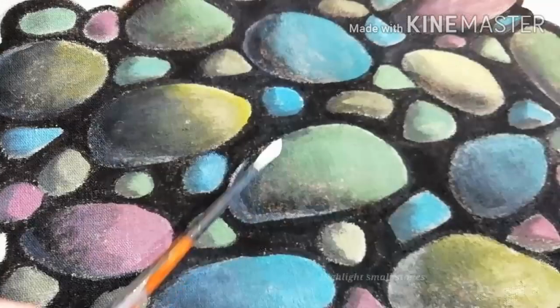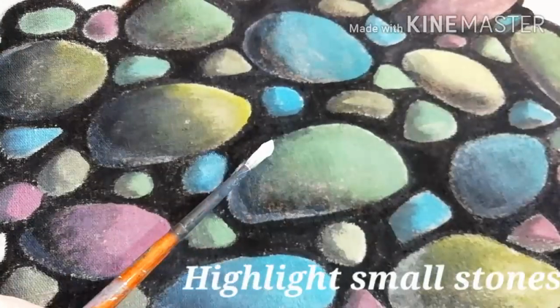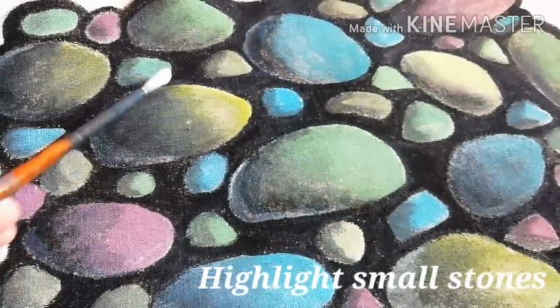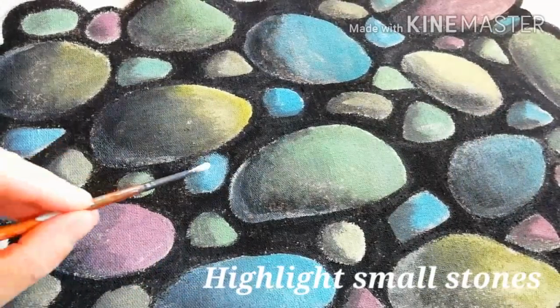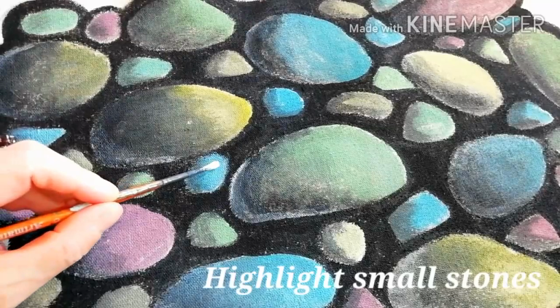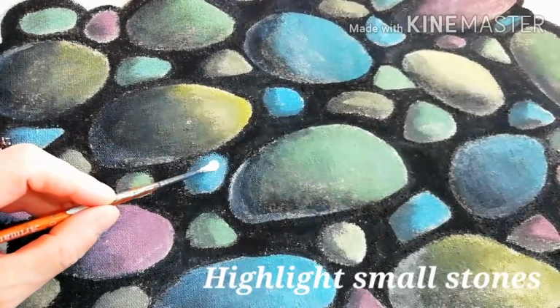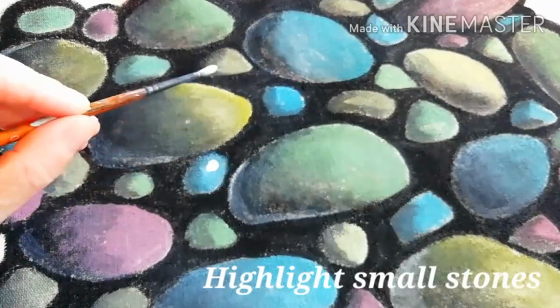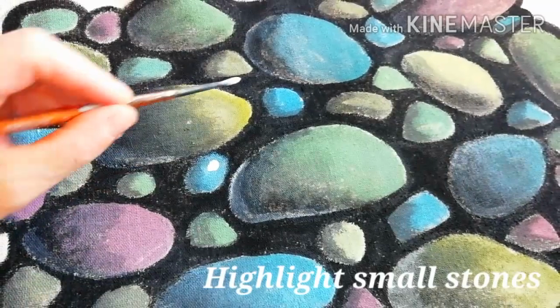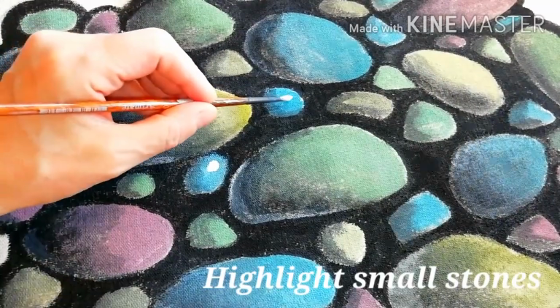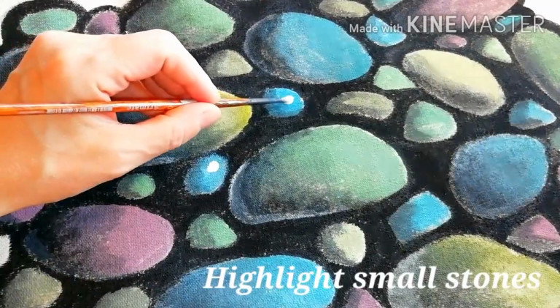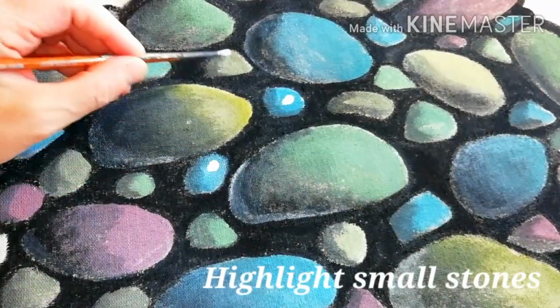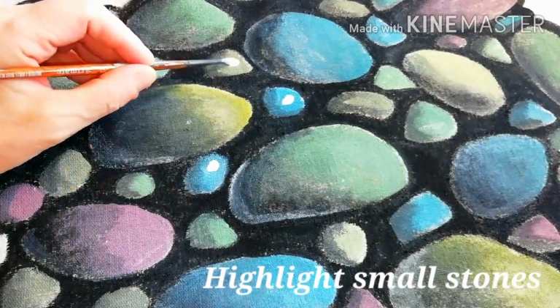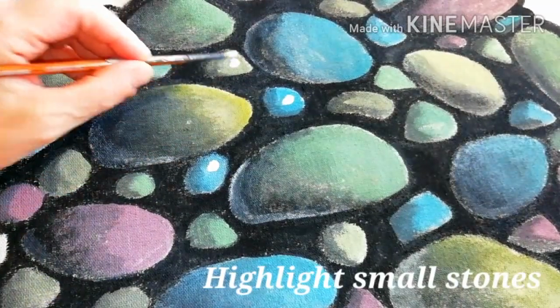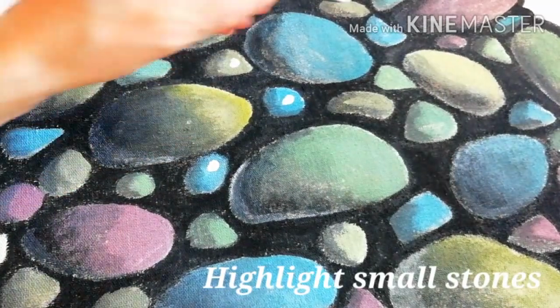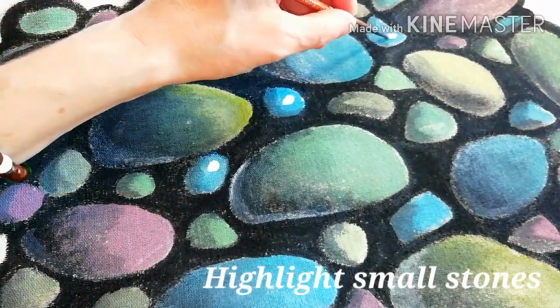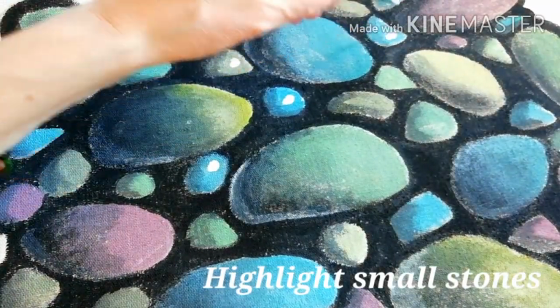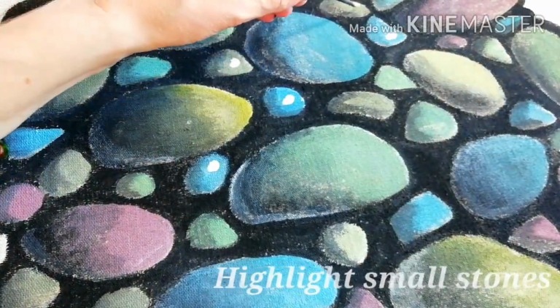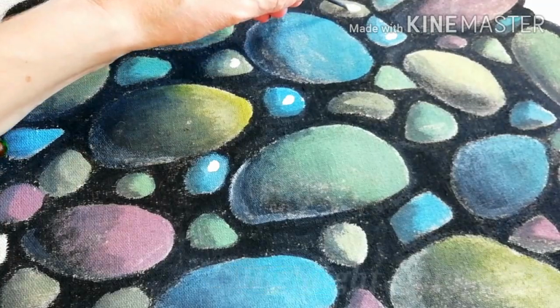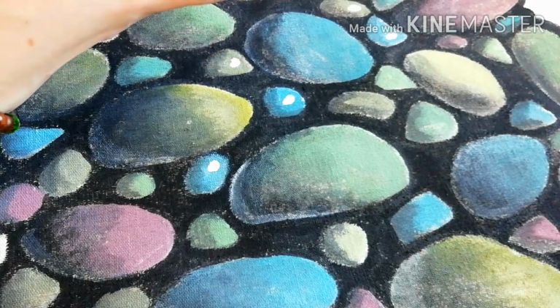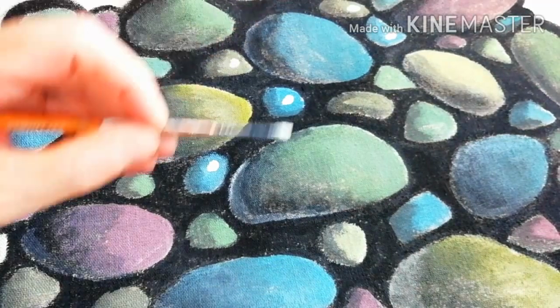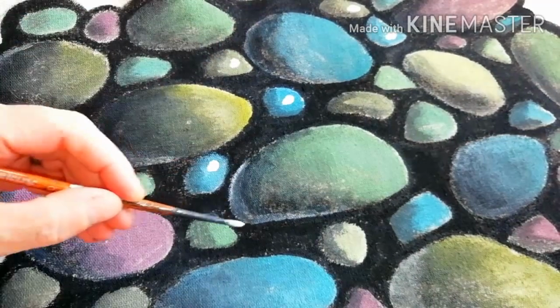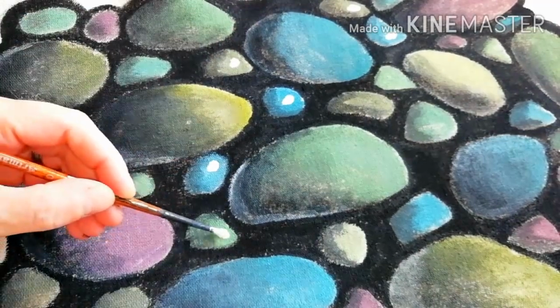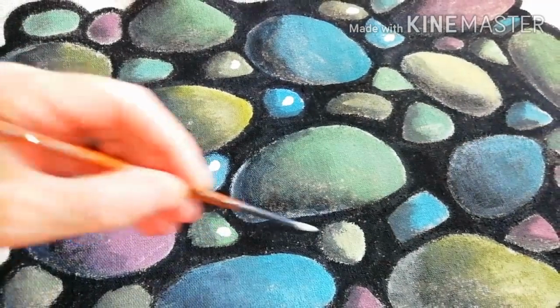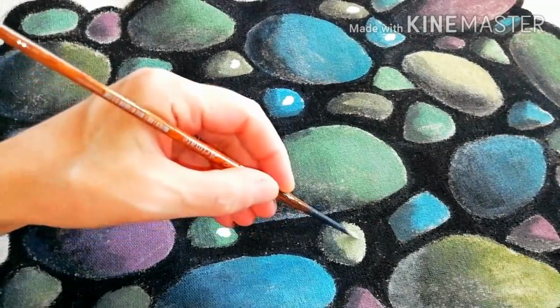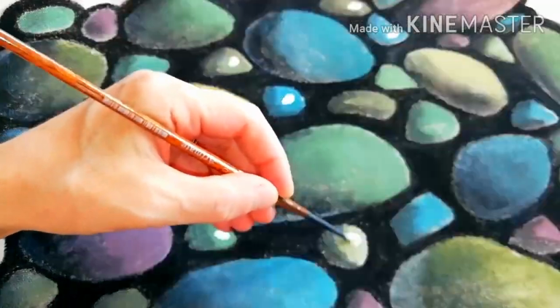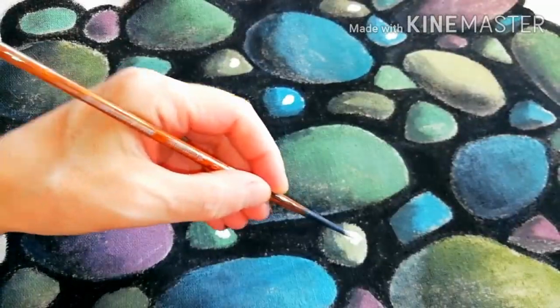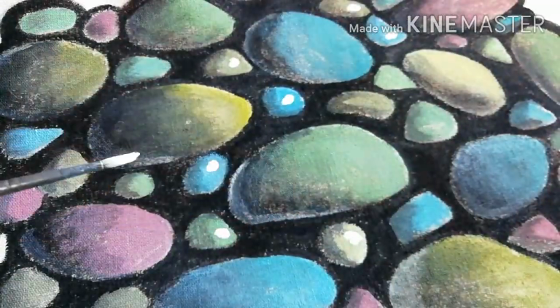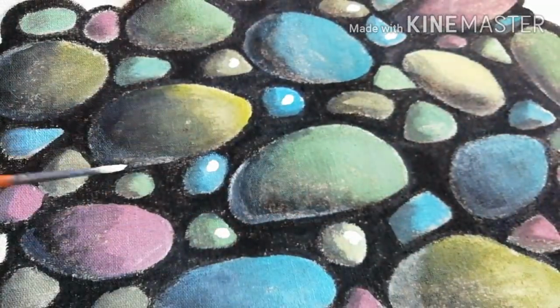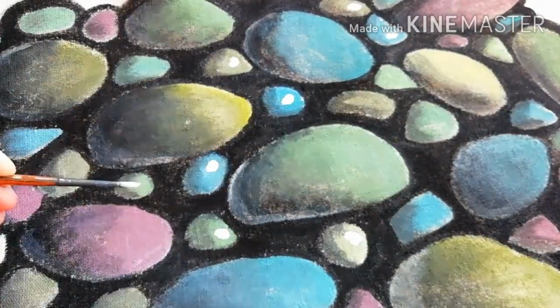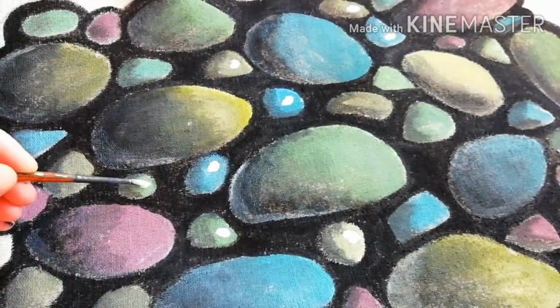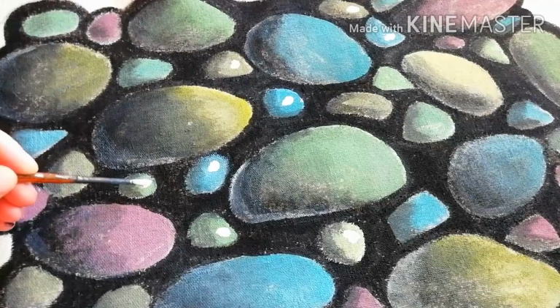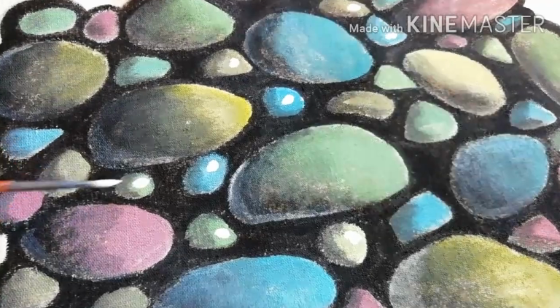Now let's give some shine to the smaller stones. Add highlights using thick bright paint.